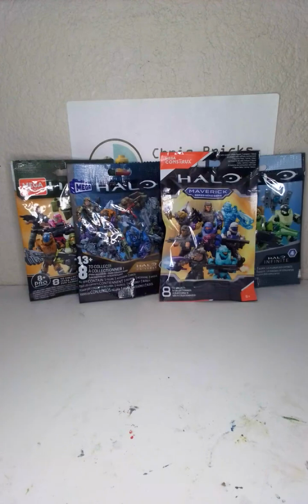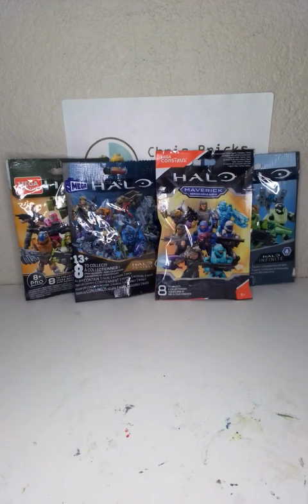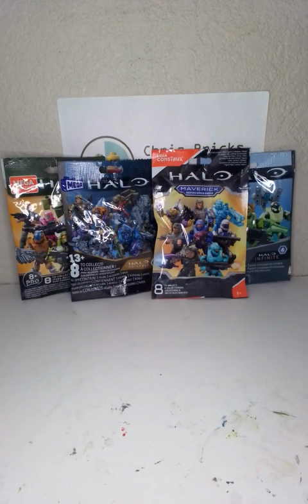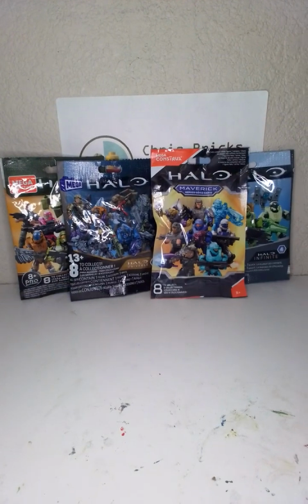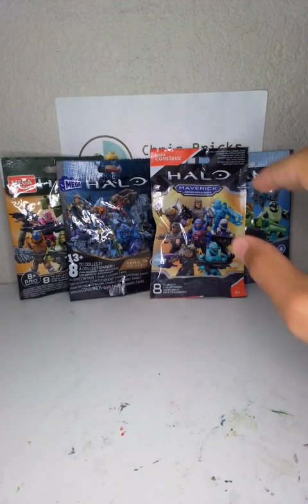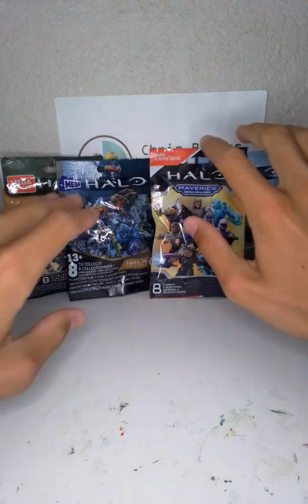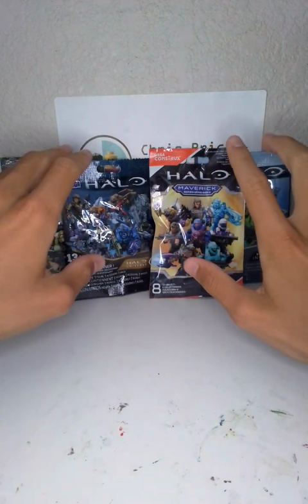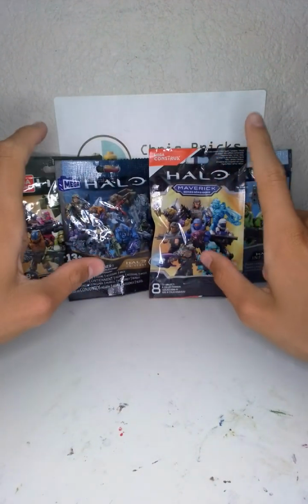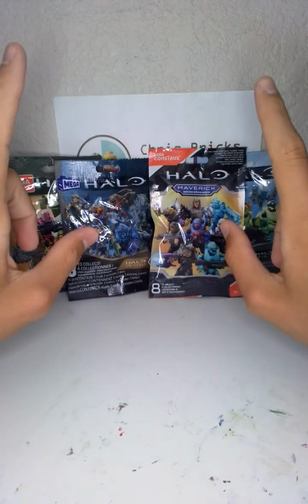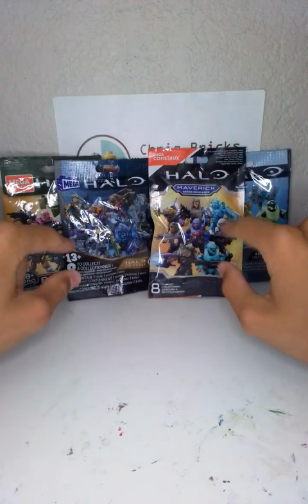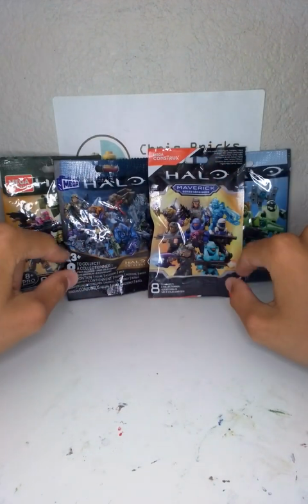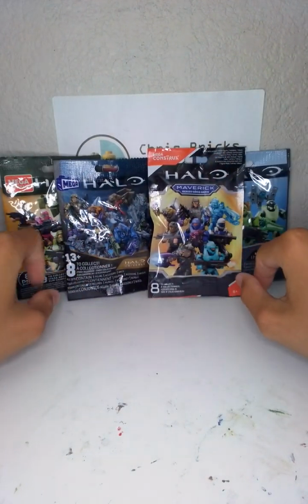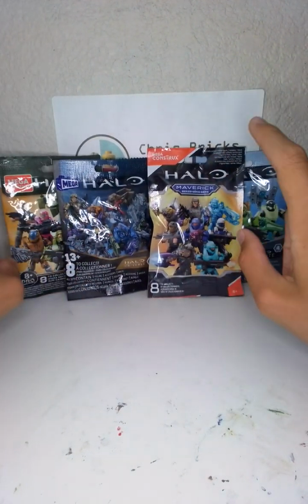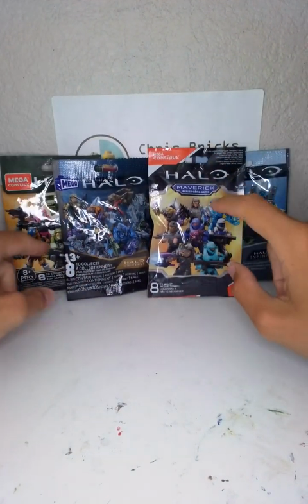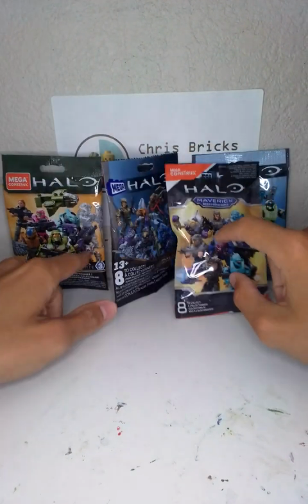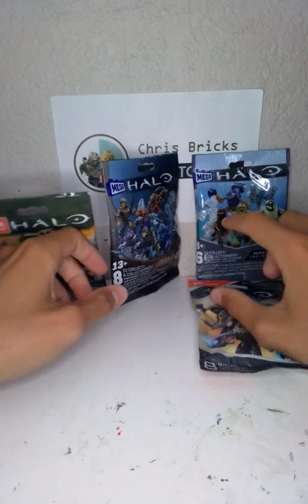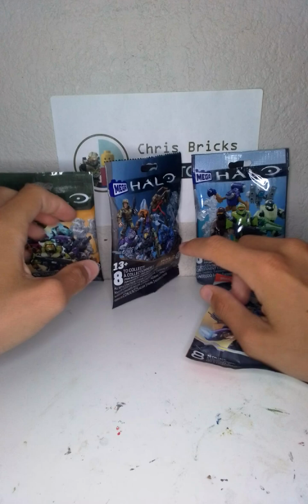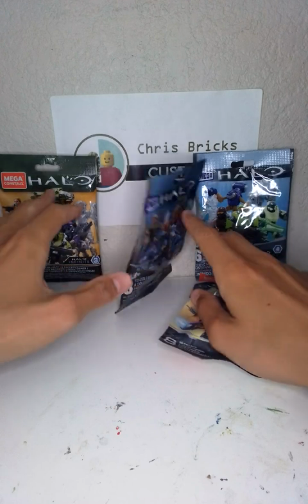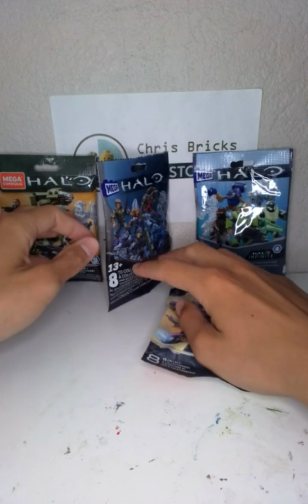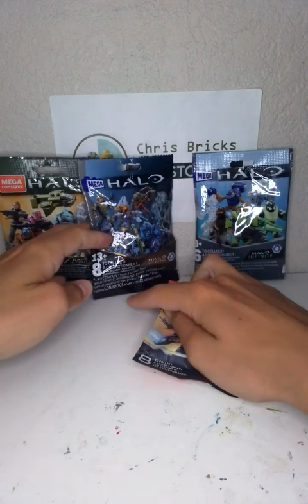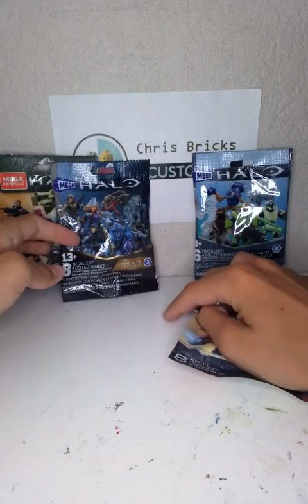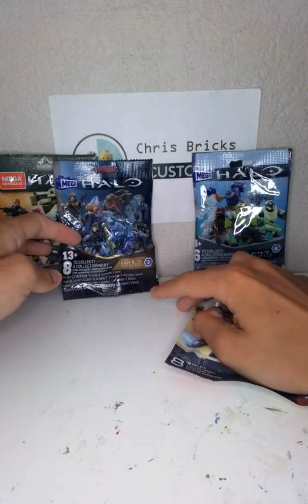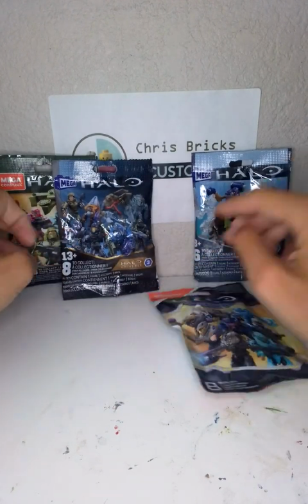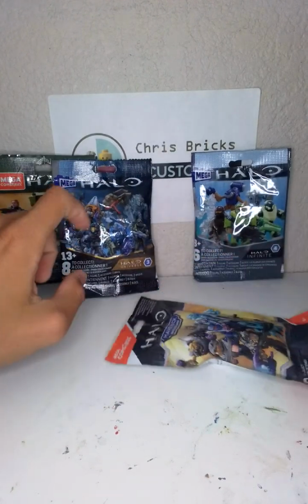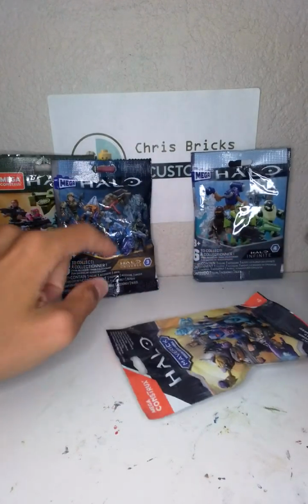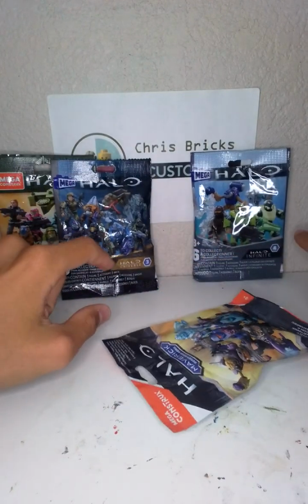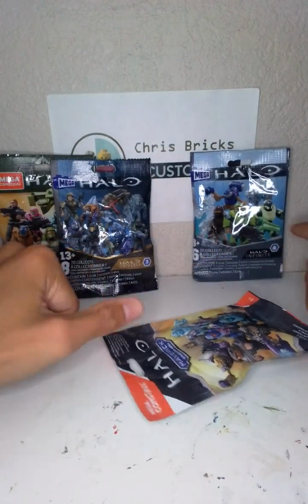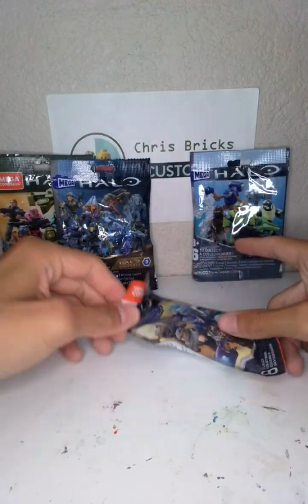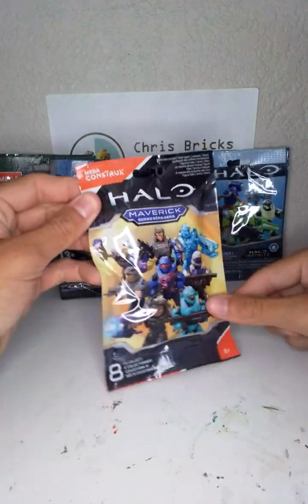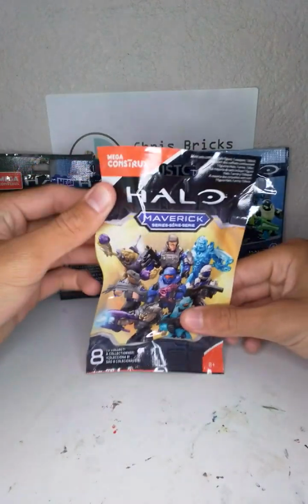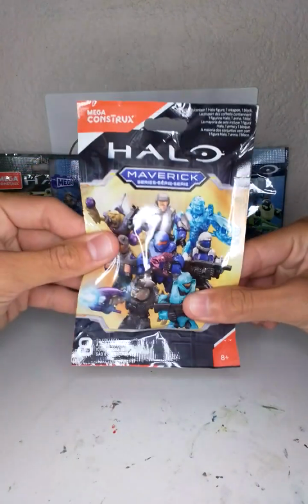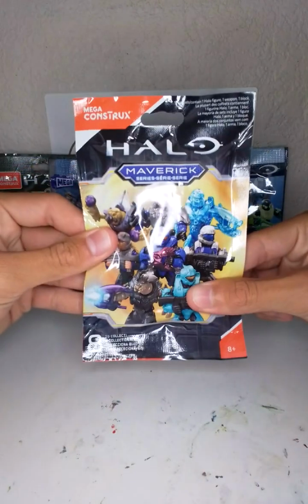What's going on everybody, welcome back to my channel ChrisPrixx. Today we're going to be opening some more blind bags. We got some Halo, Halo Infinite, some Halo Universe Series 3, some Halo Infinite Series 4, and some Maverick.